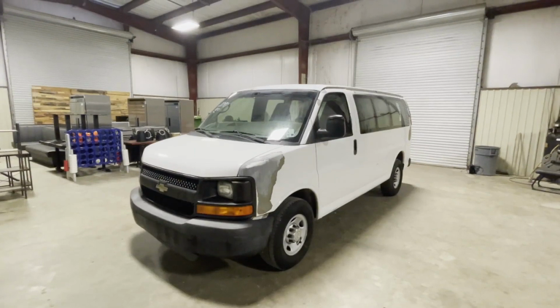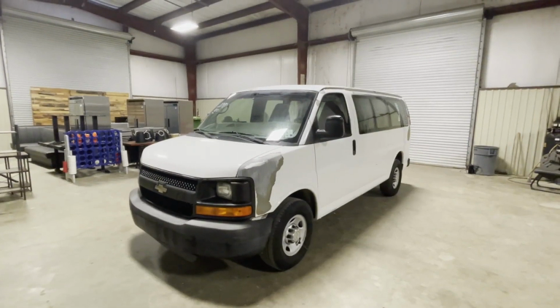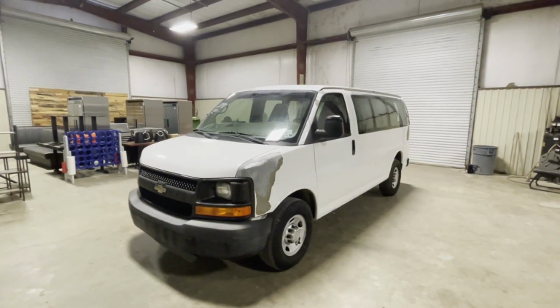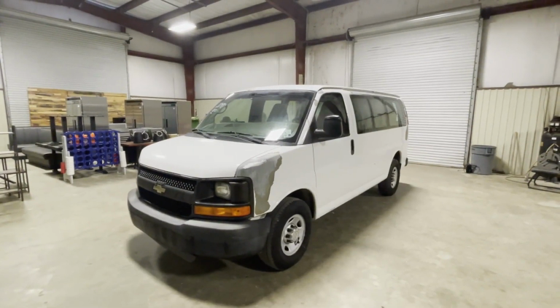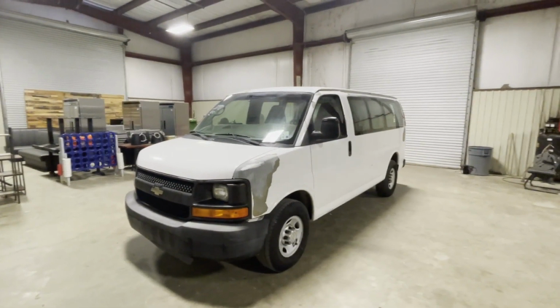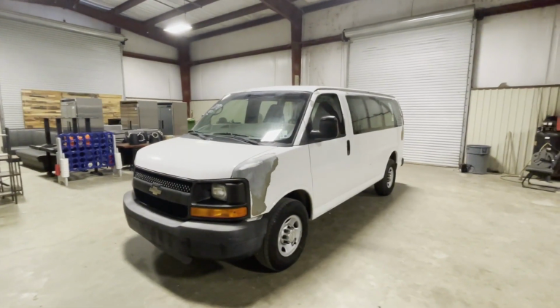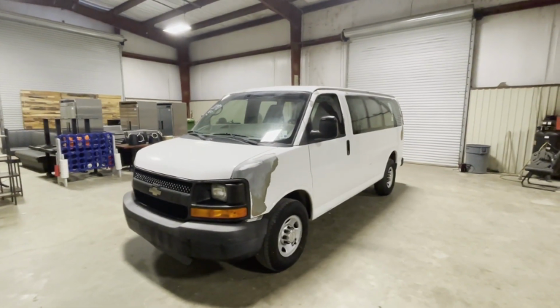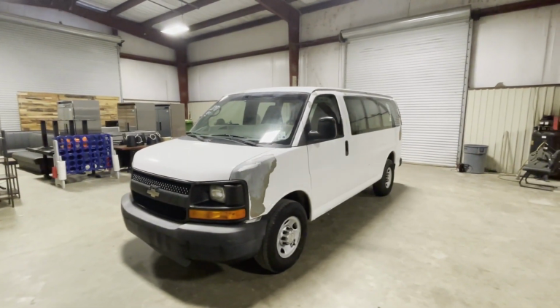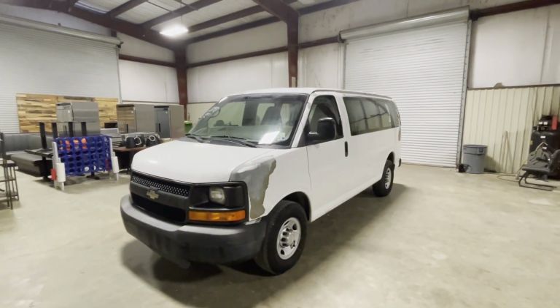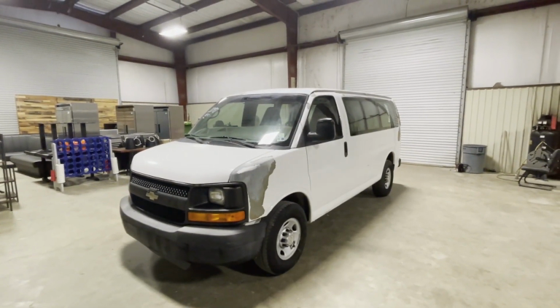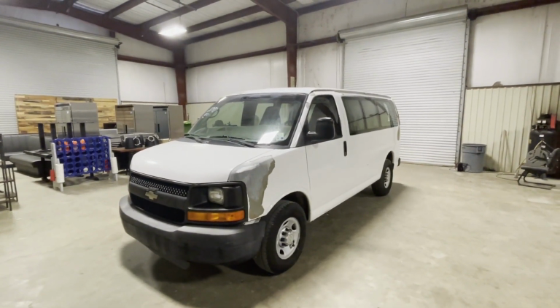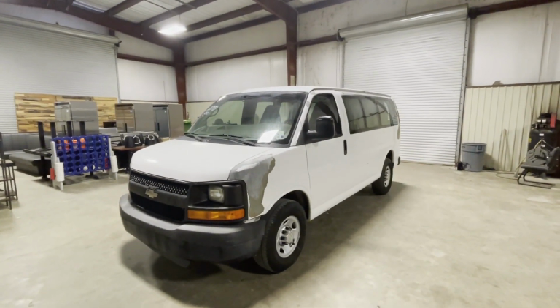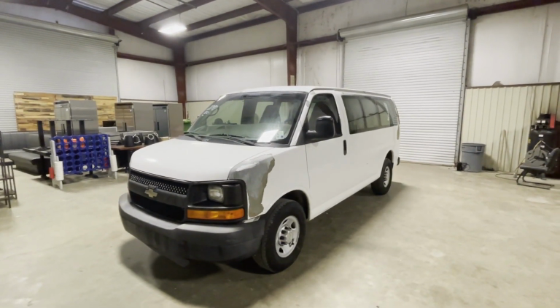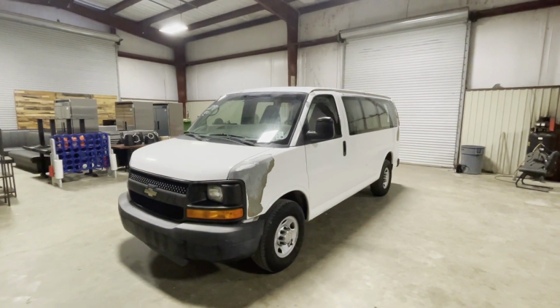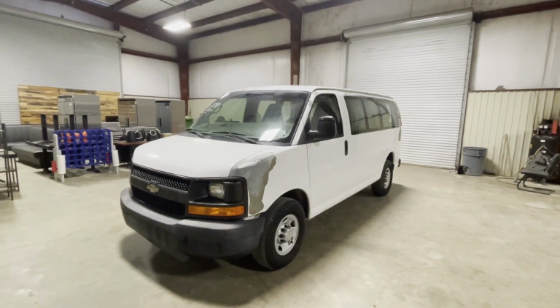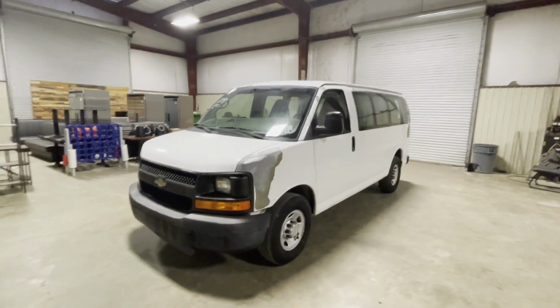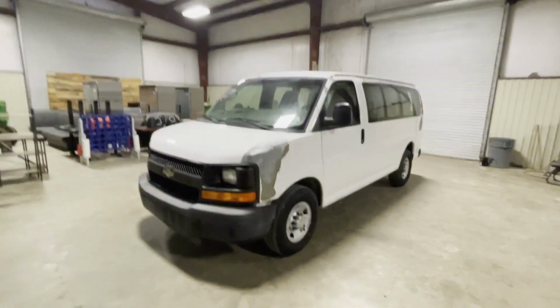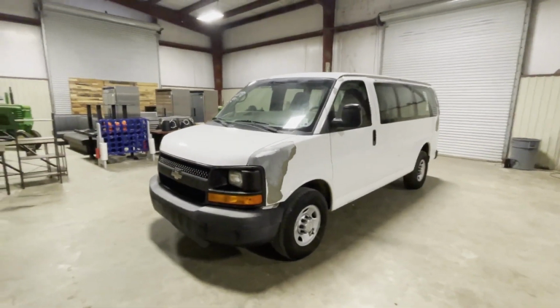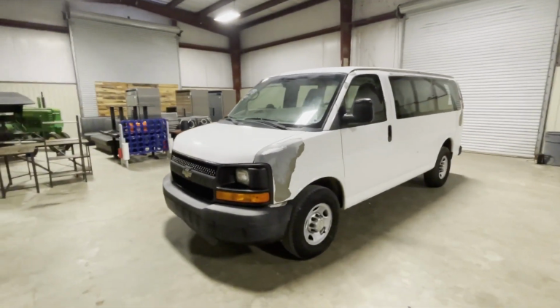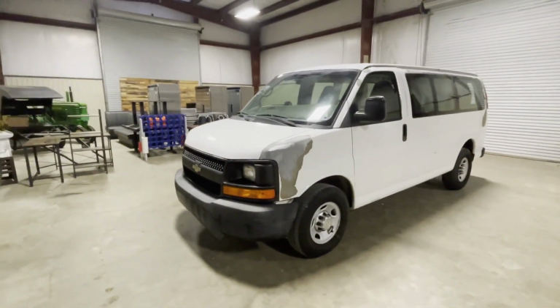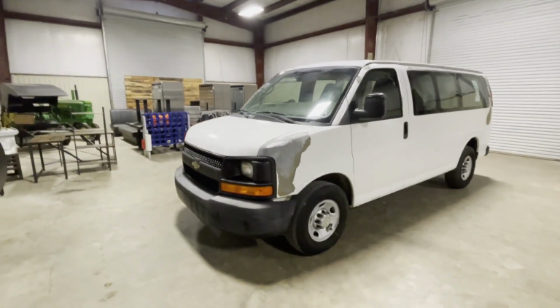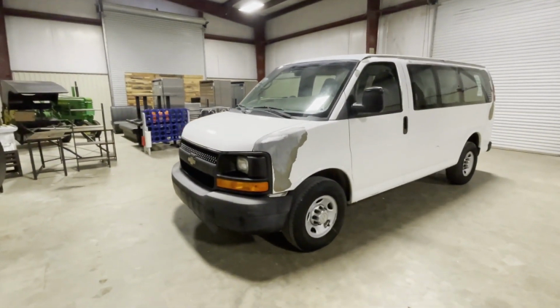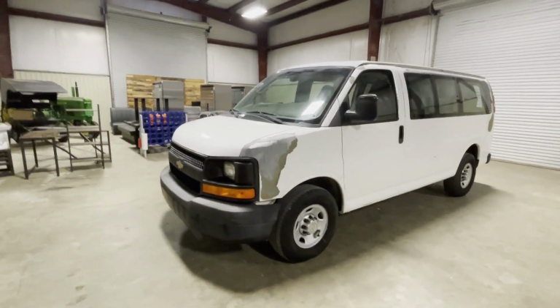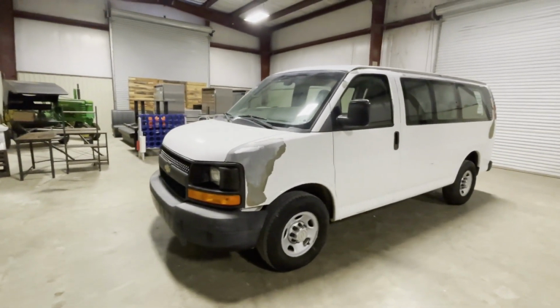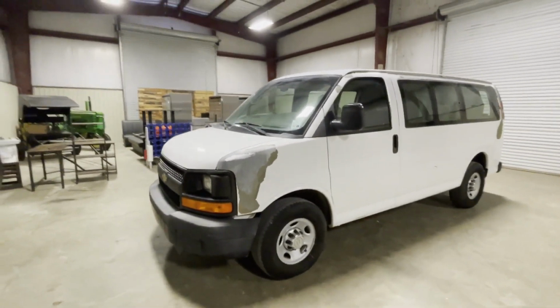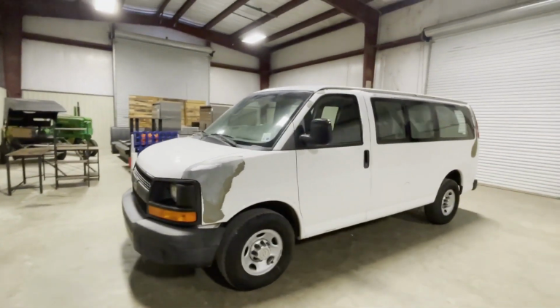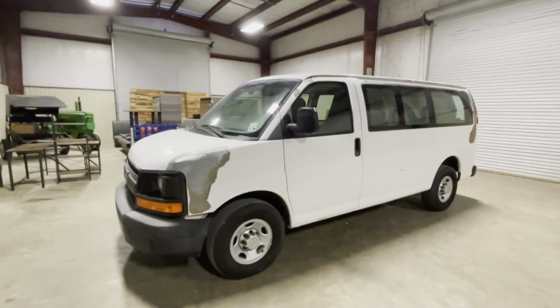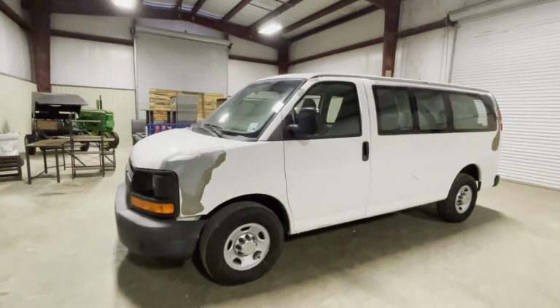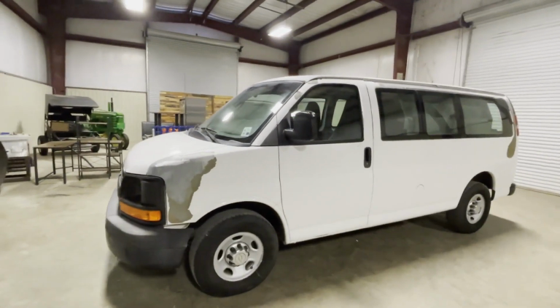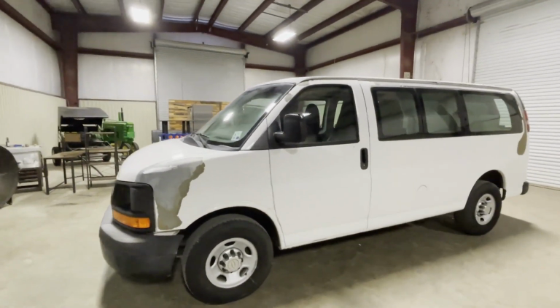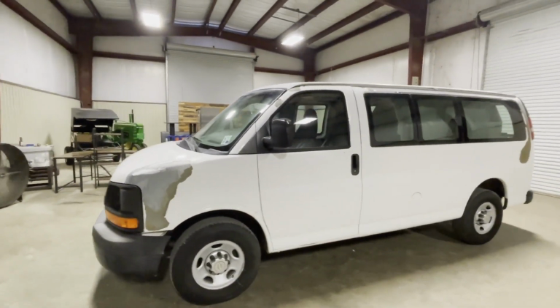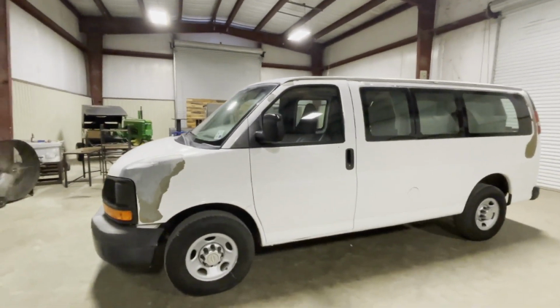Let's do a walk-around video on this 2011 Chevy Express panel van. As you're going to see, typical GM paint peeling on this year model. GM's got an issue with their paint job on this year model, but the van itself mechanically is nice and straight.